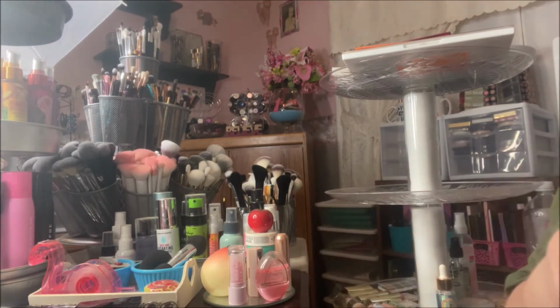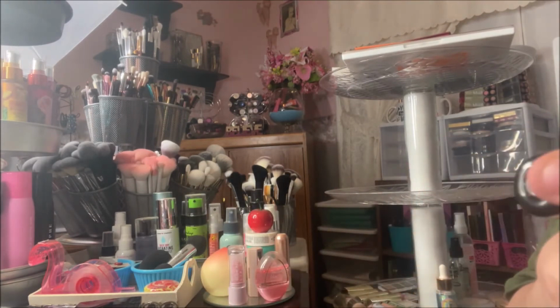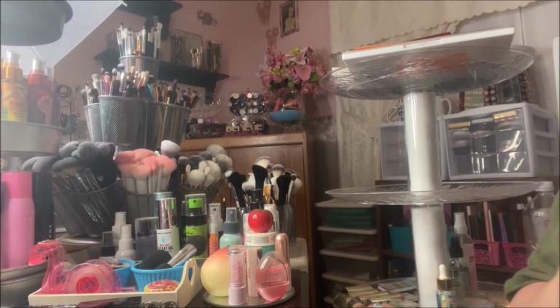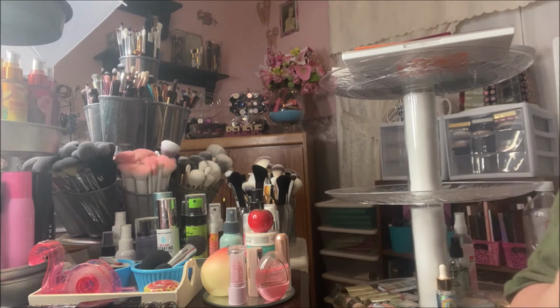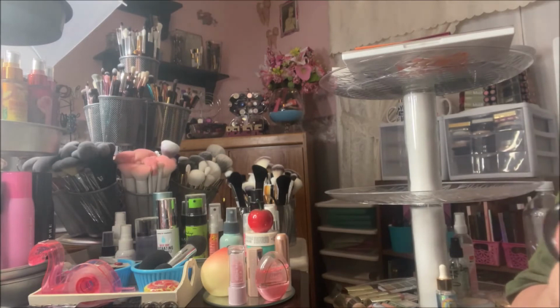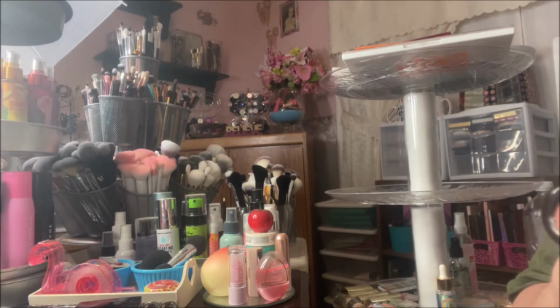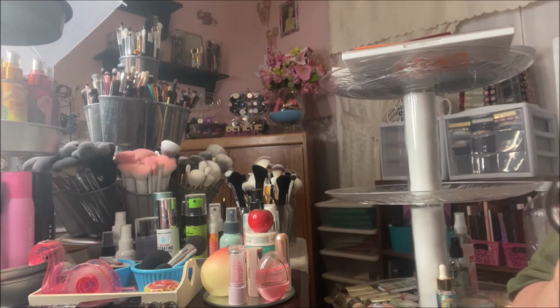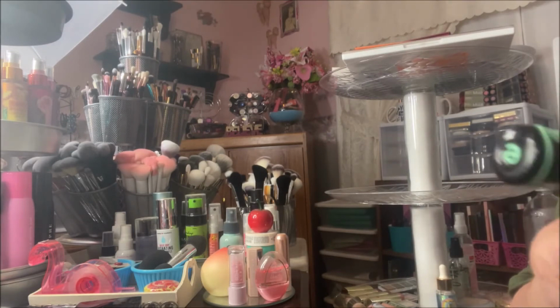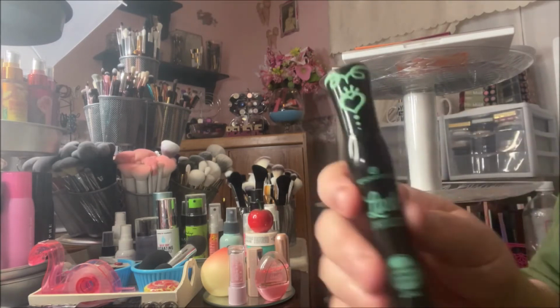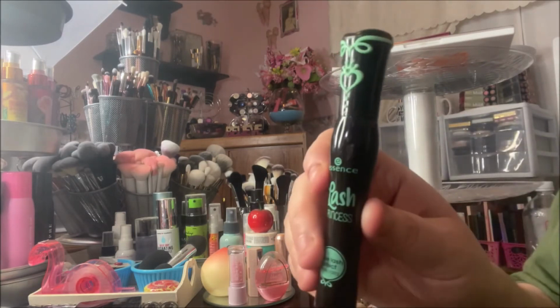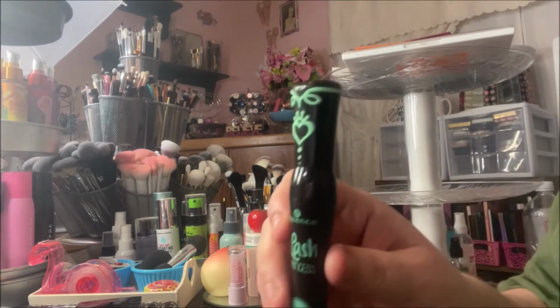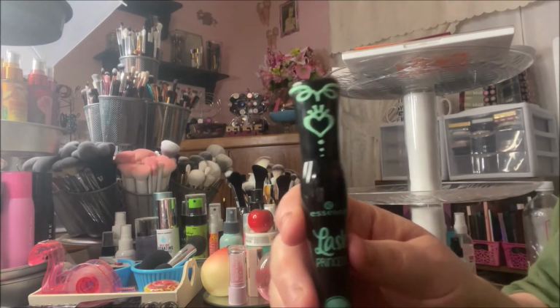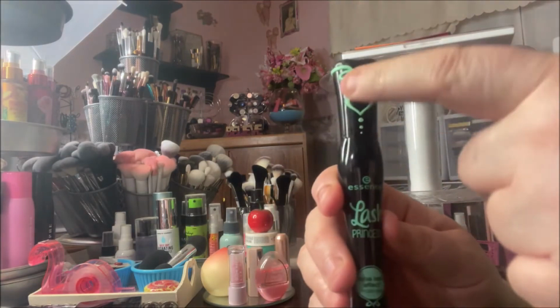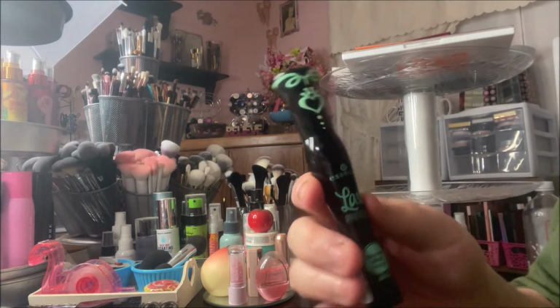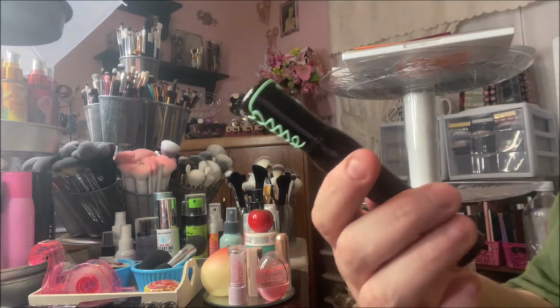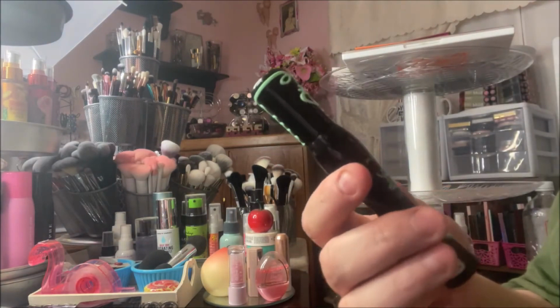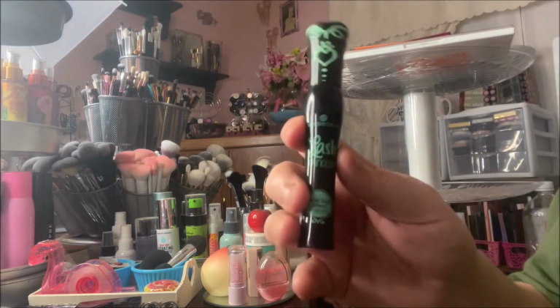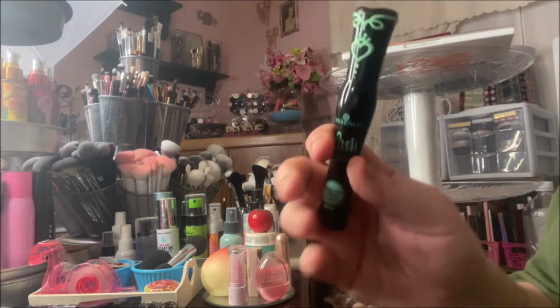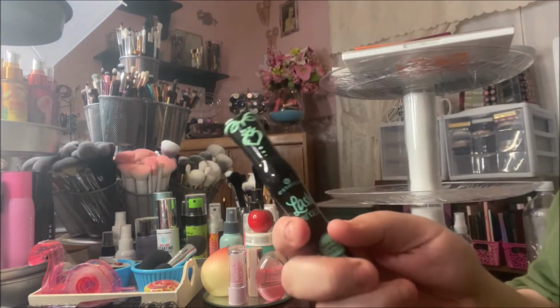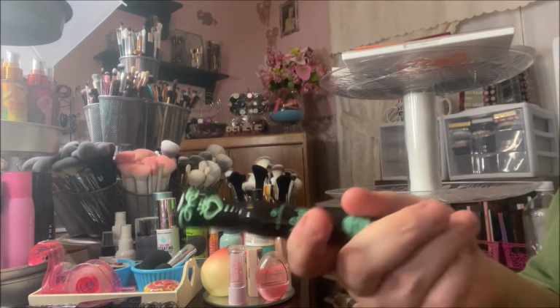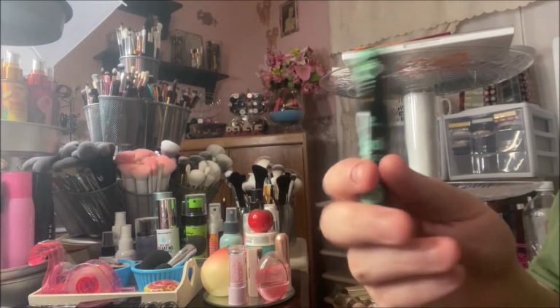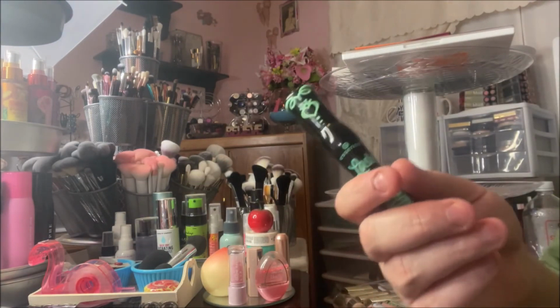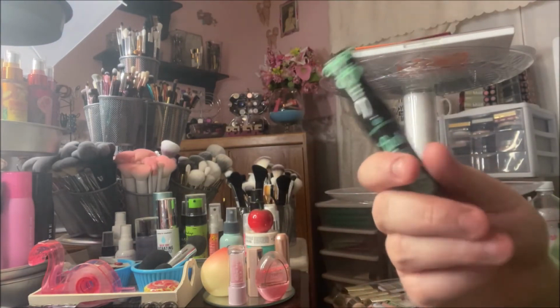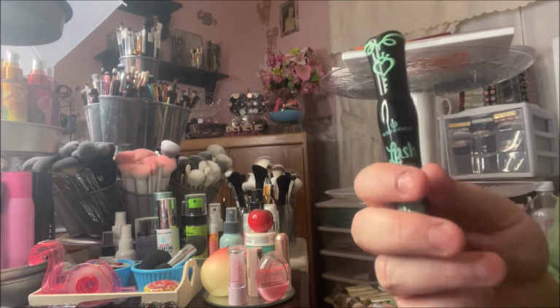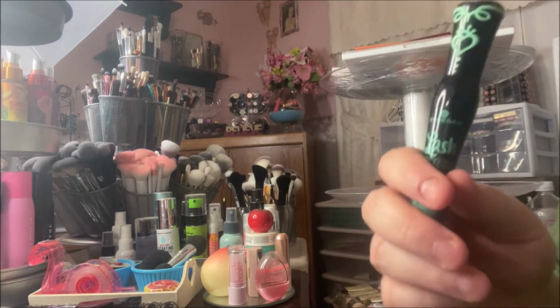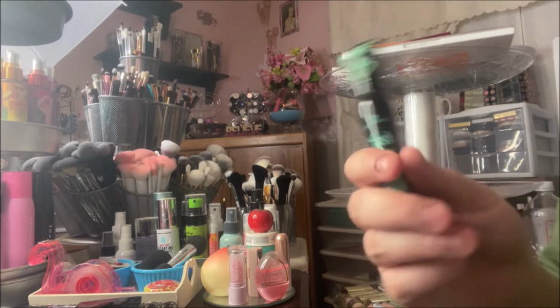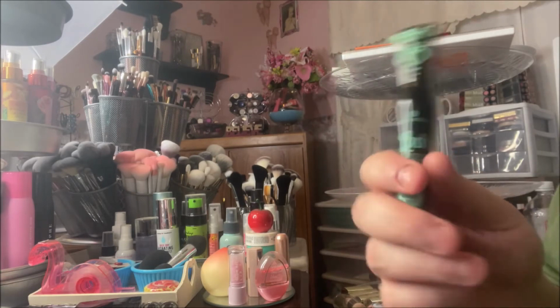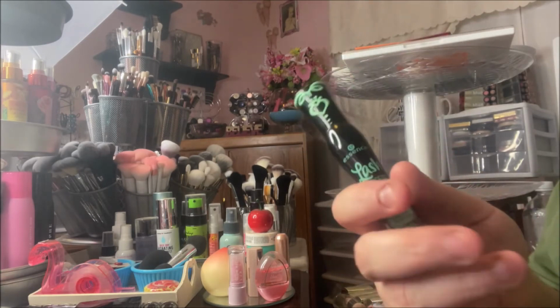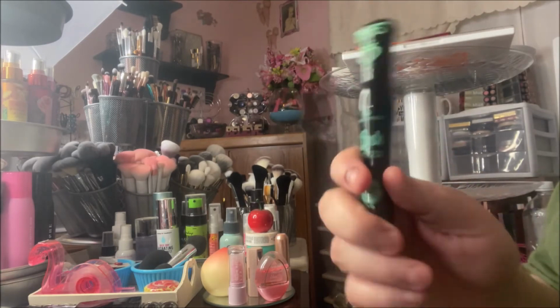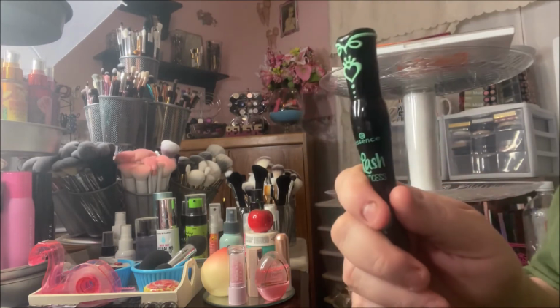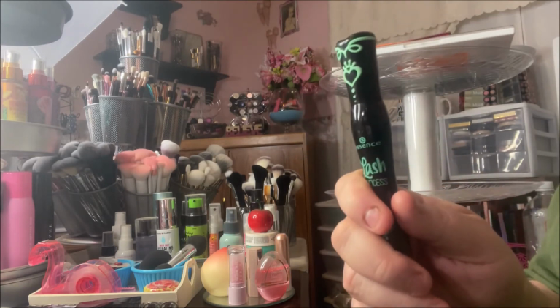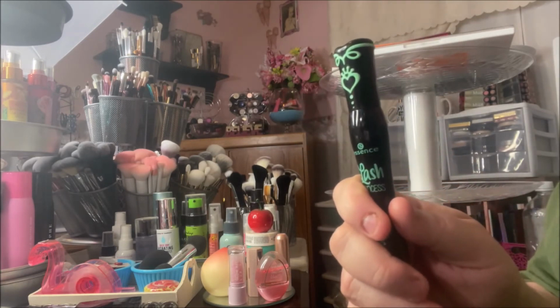This is the Essence Lash Princess in the false lash effect — it's the one with the green on the tube. They have a pink one, a coral one, and a purple one that do different things: volumizing, lengthening, what have you. But this one's the one that I really like.